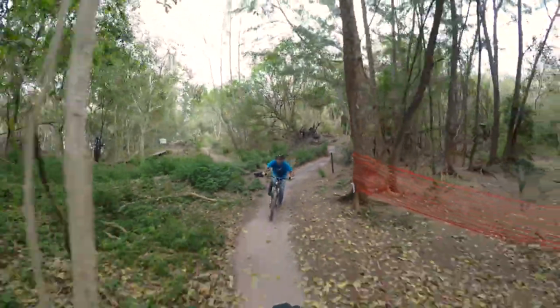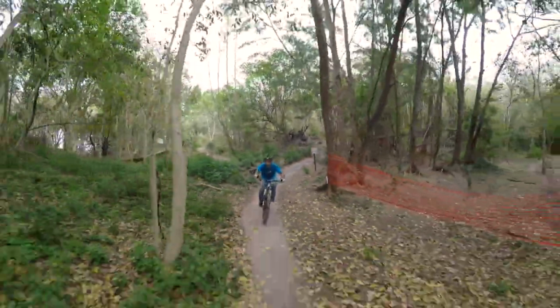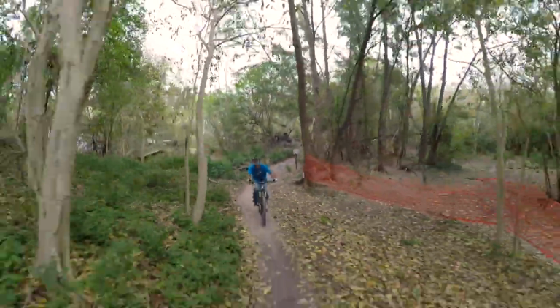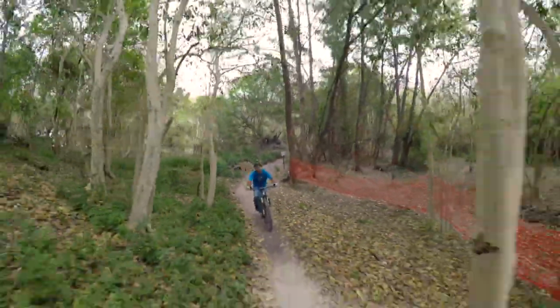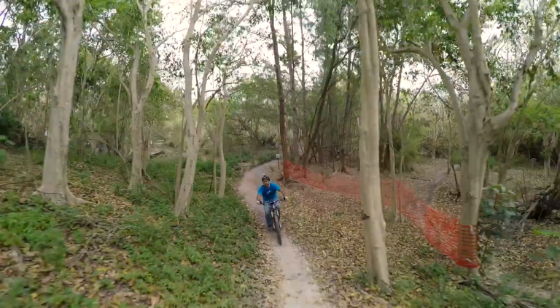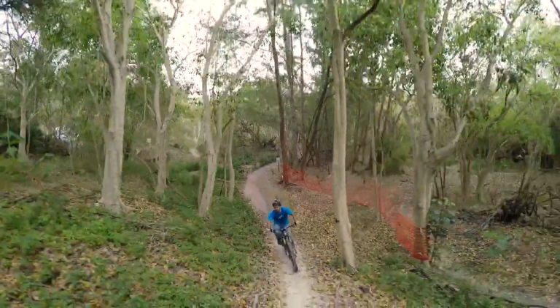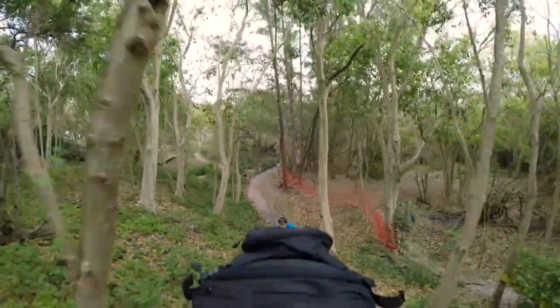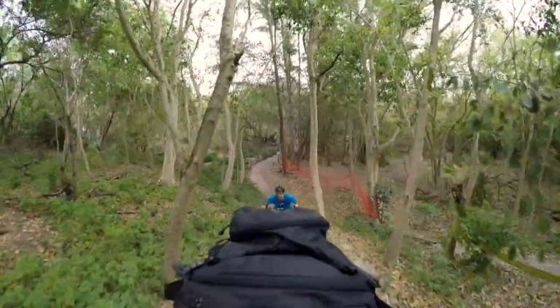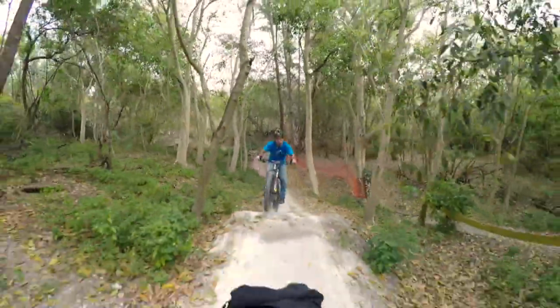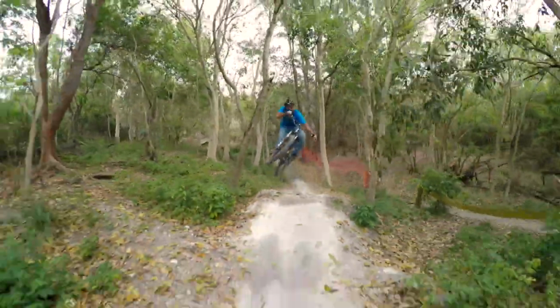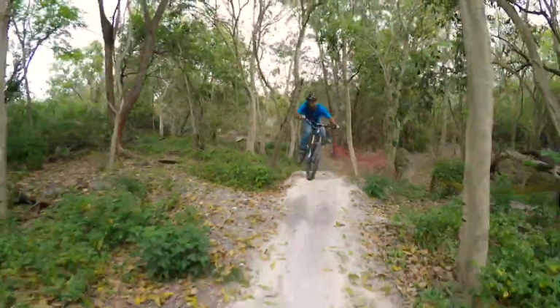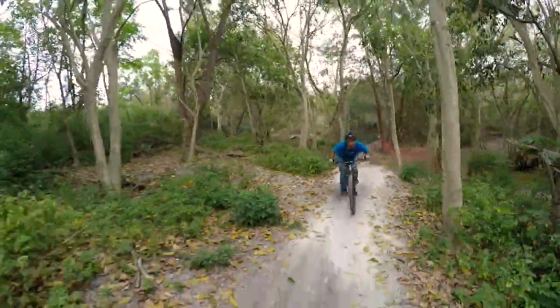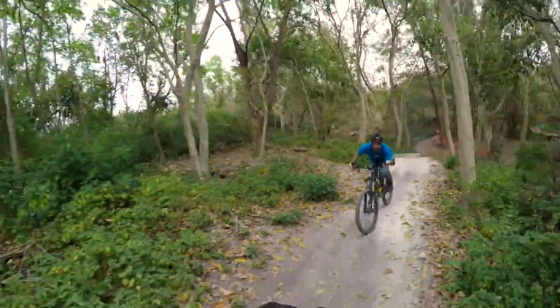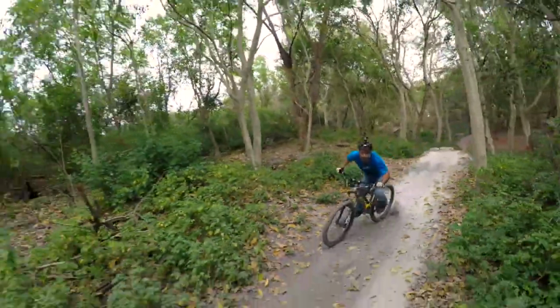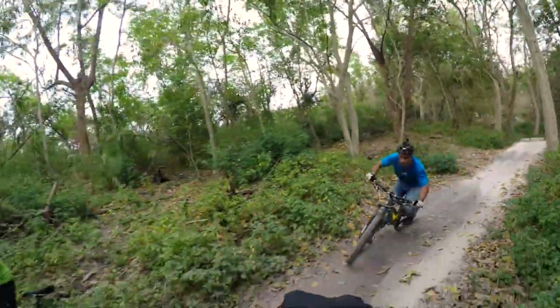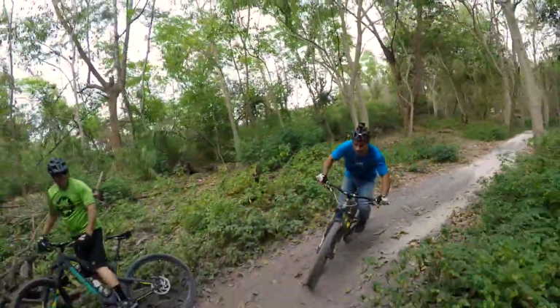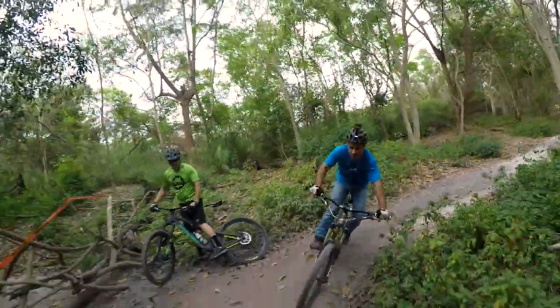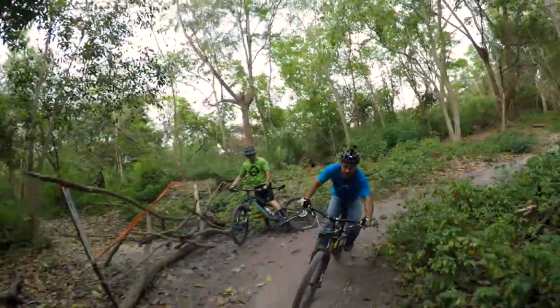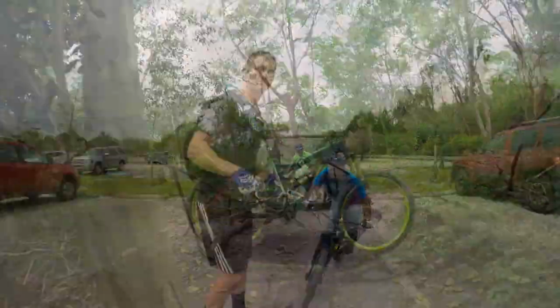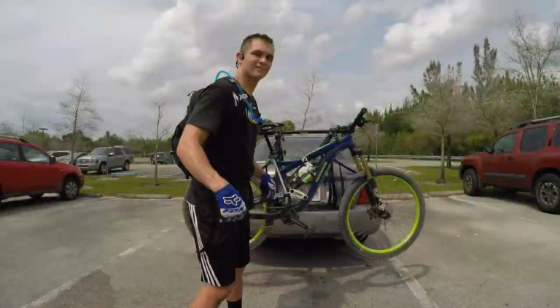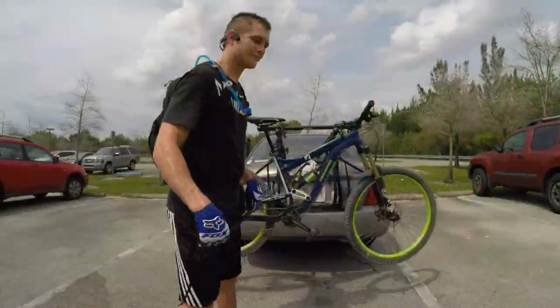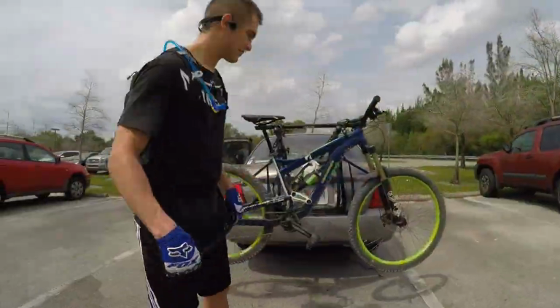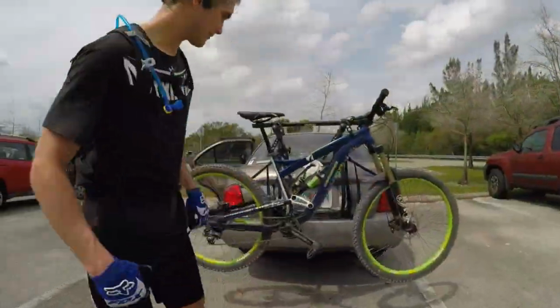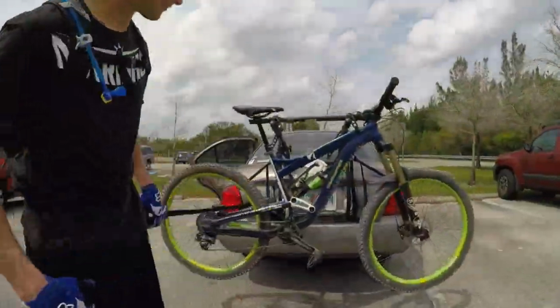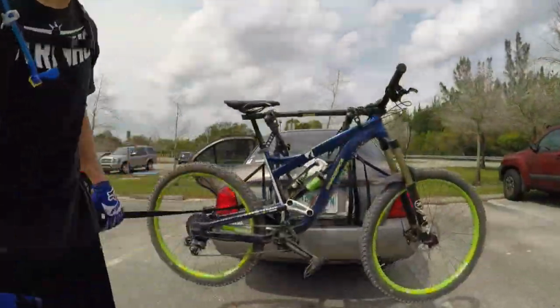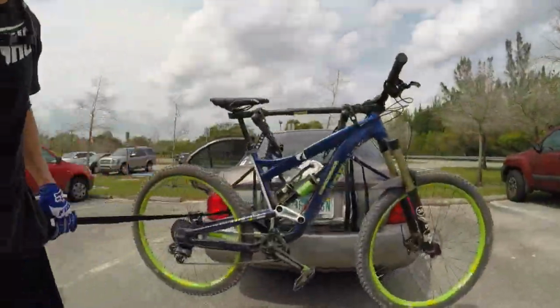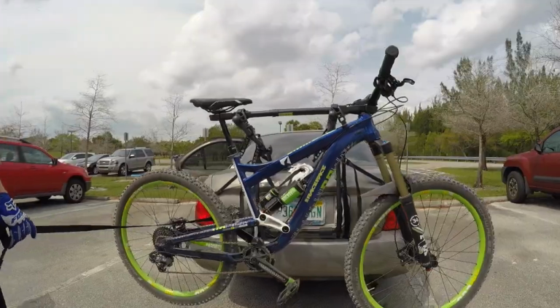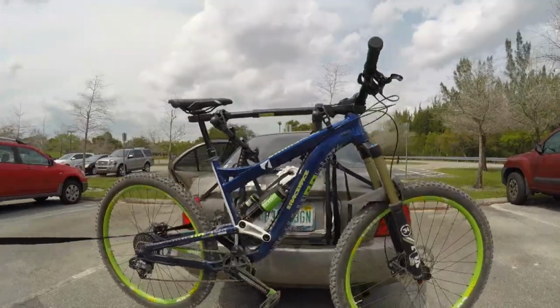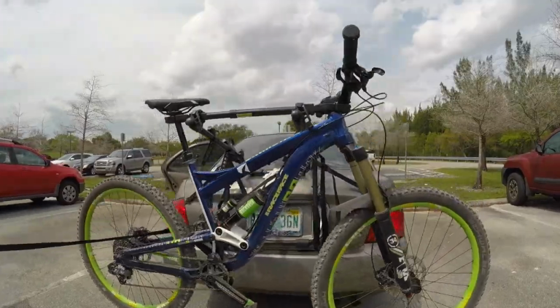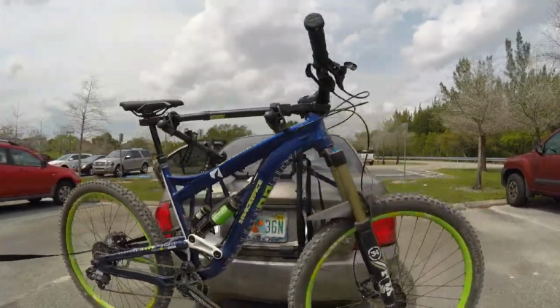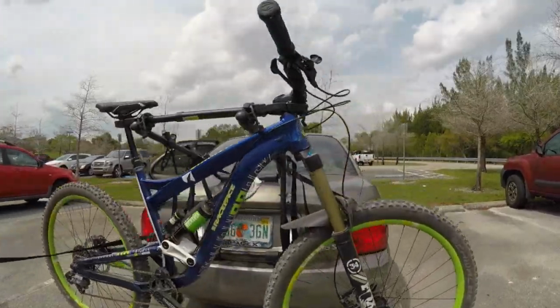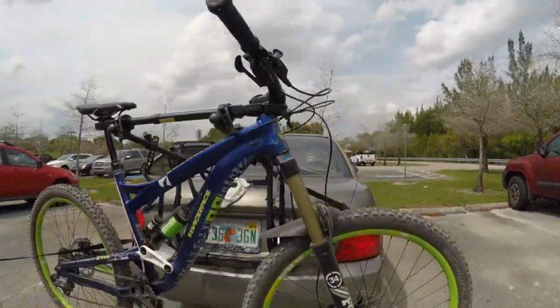Oddly enough, the only person who was able to keep up with me this weekend was riding a Mission 1. This might have more to do with the type of person that chooses this bike than it does the bike itself.